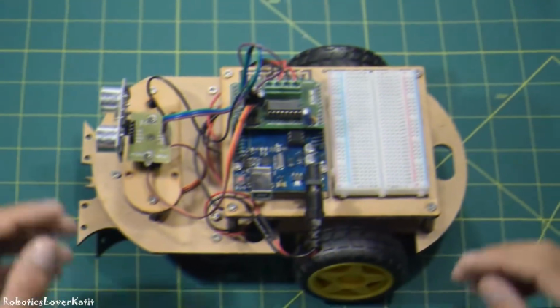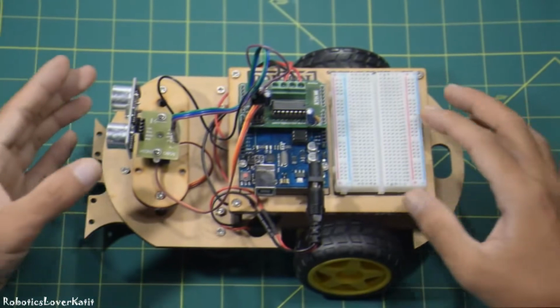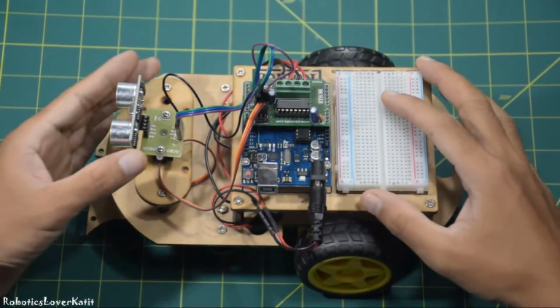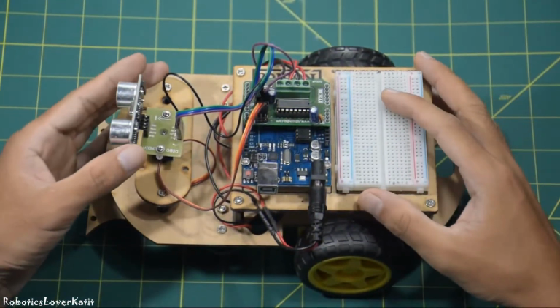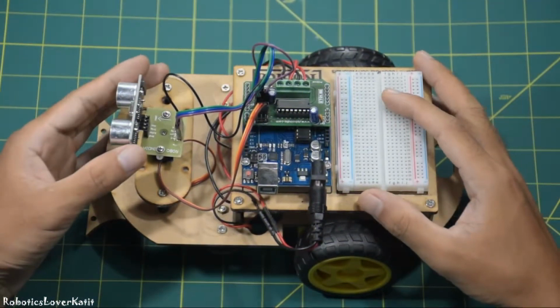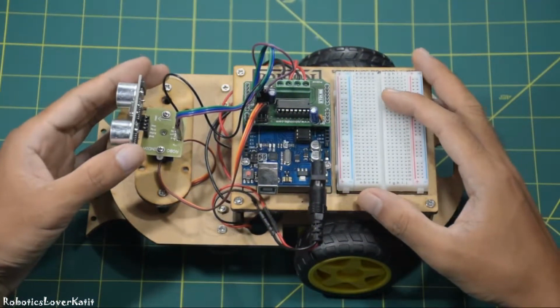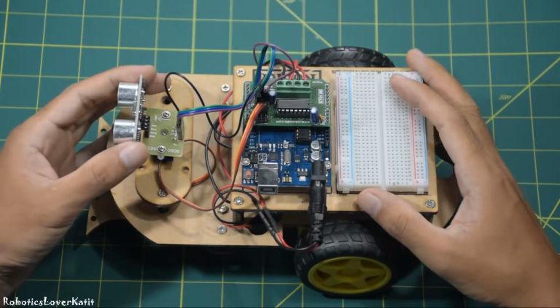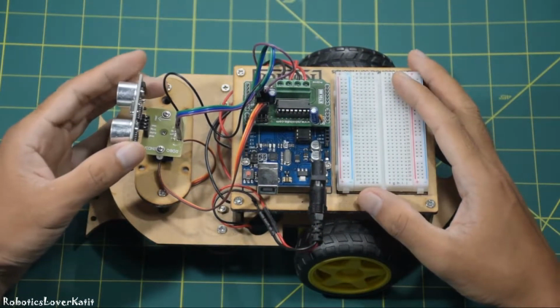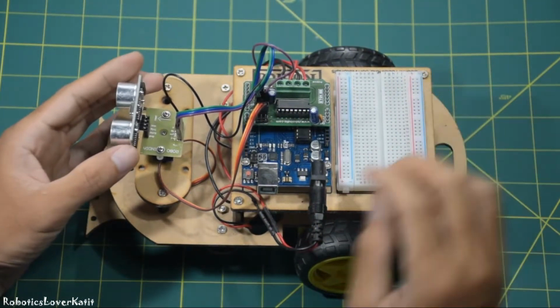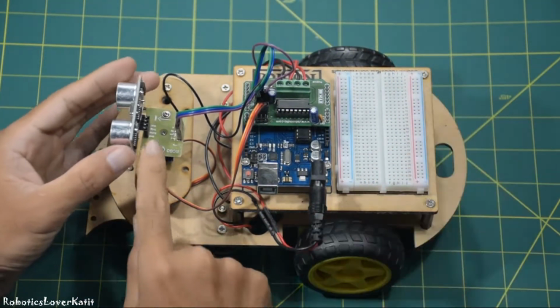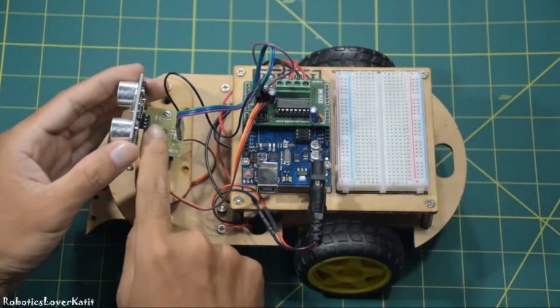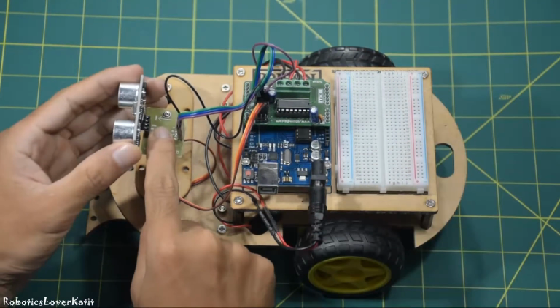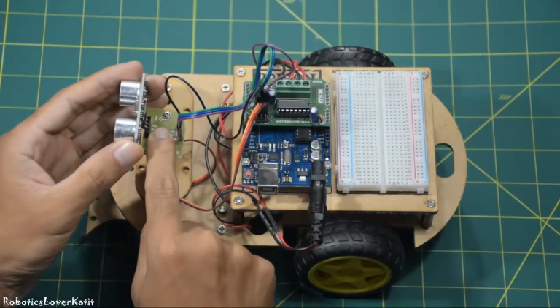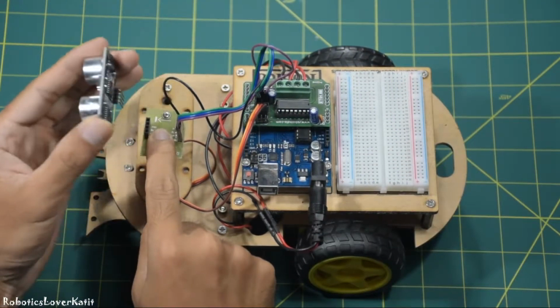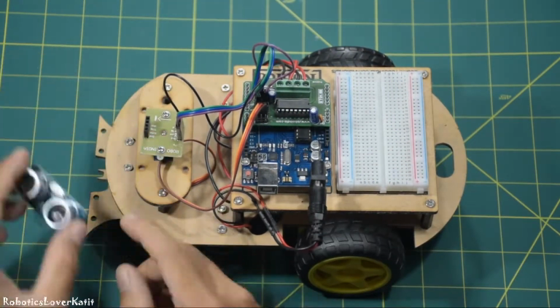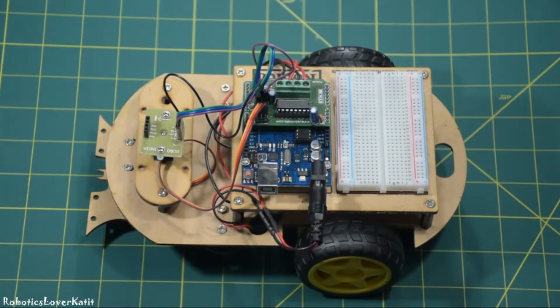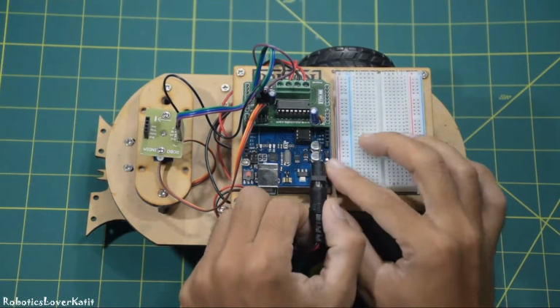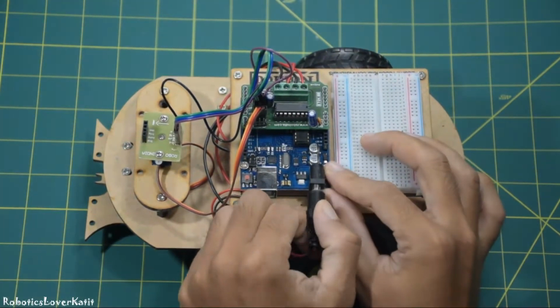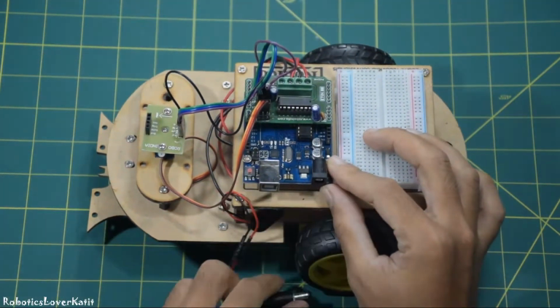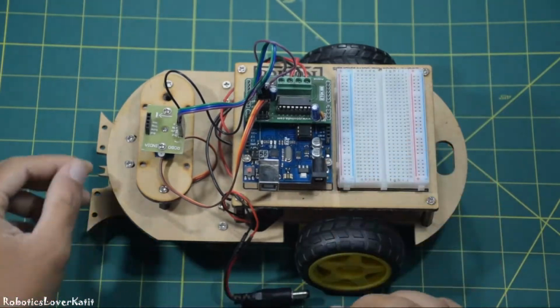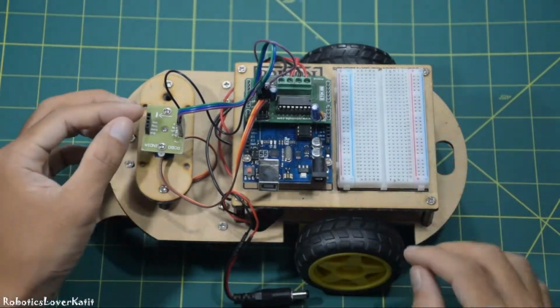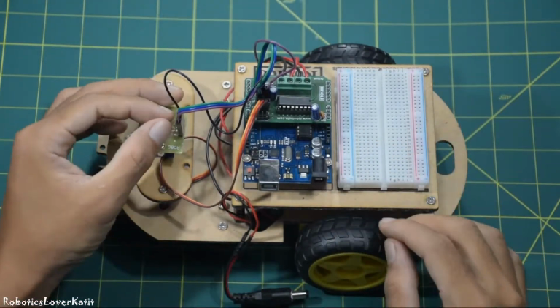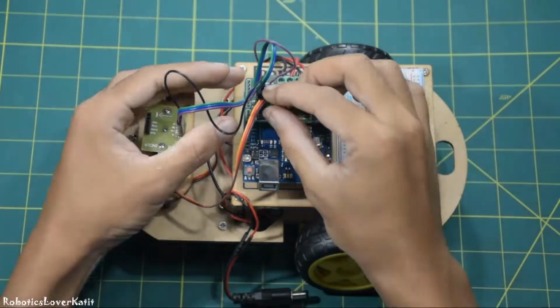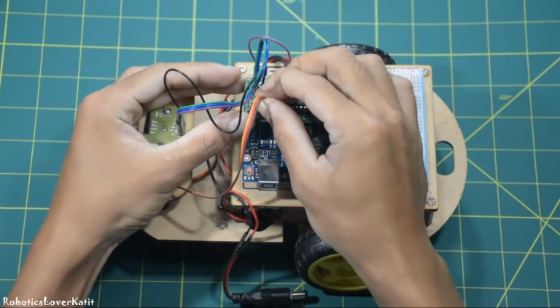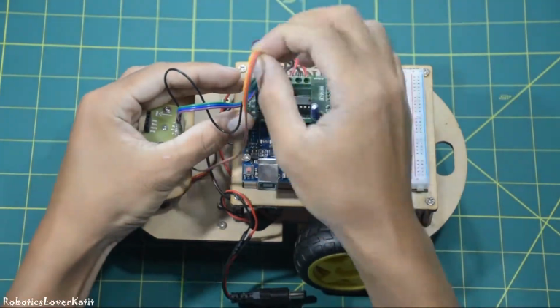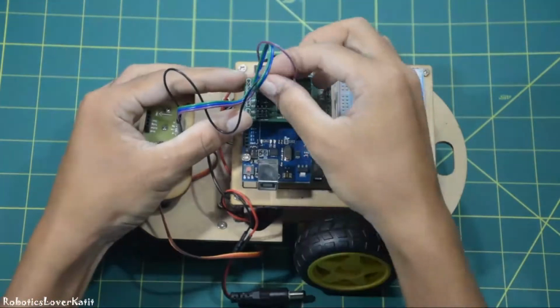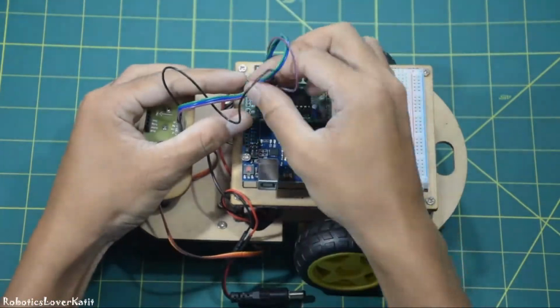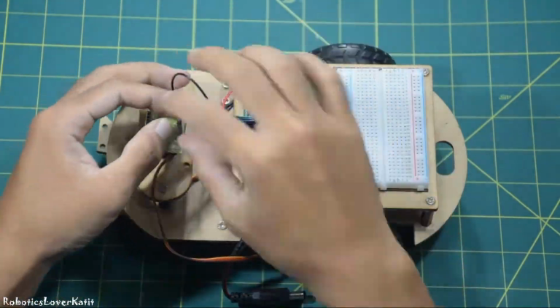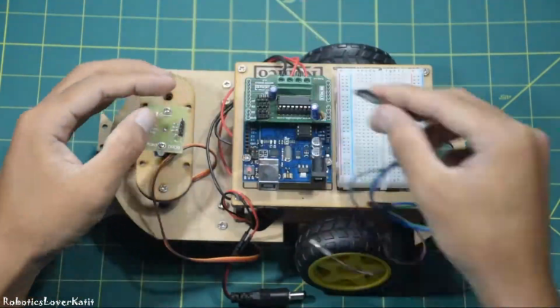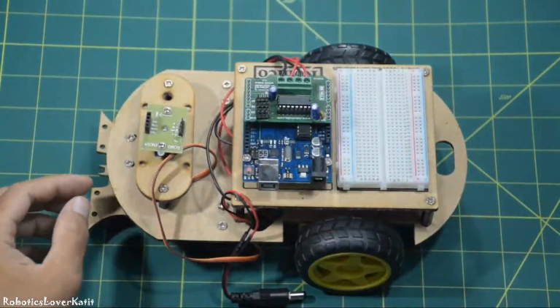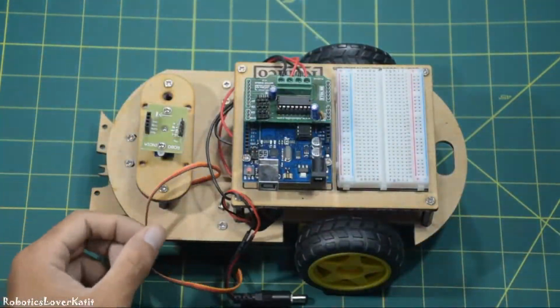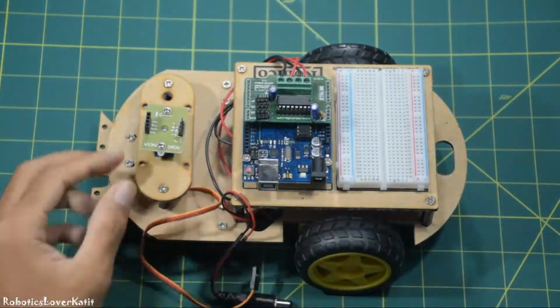Now let's make a Bluetooth control robot car. For parts, remove the ultrasonic sensor, HC-SR05 base module, servo motor, and servo holding plate.